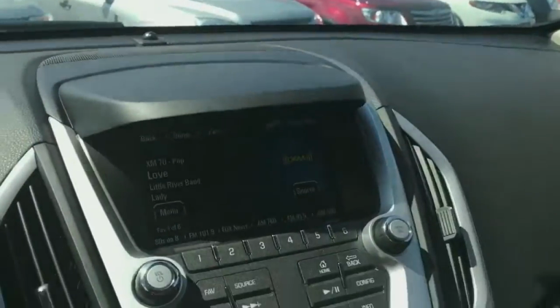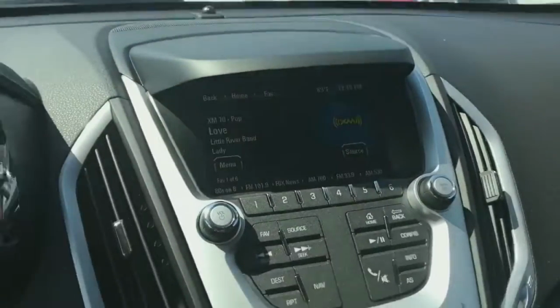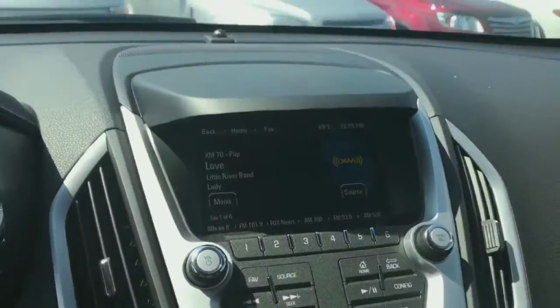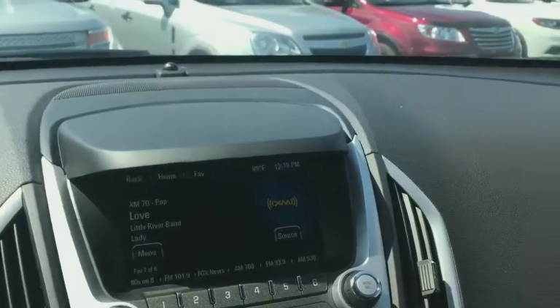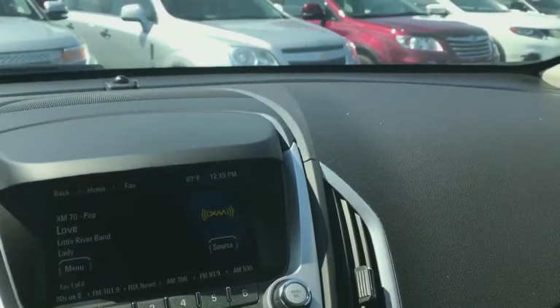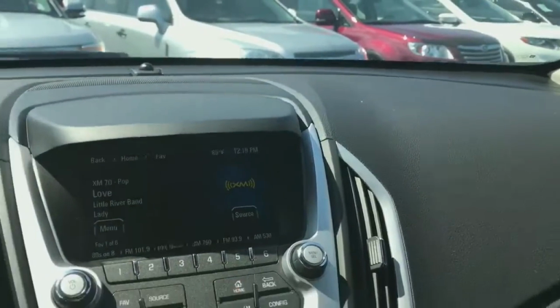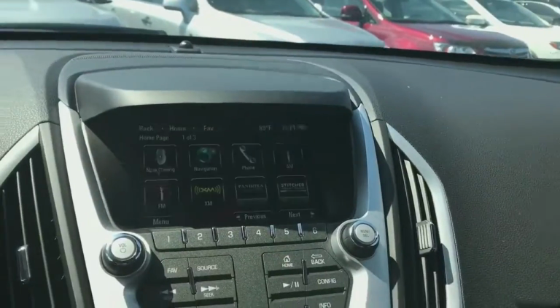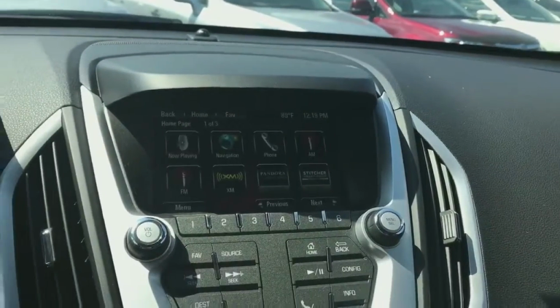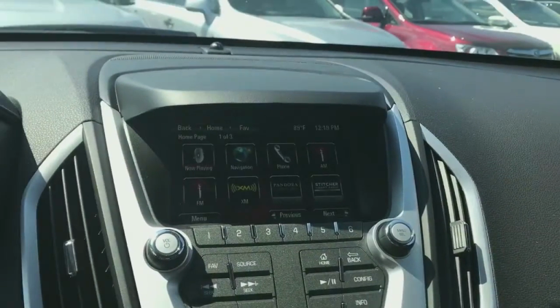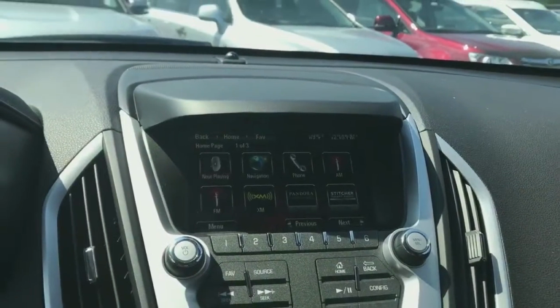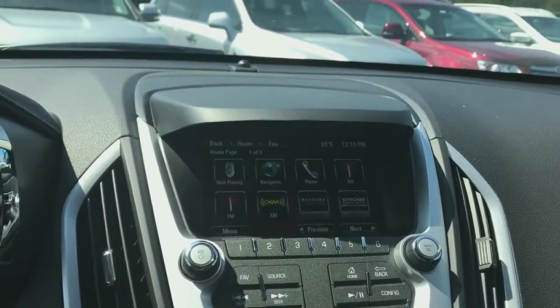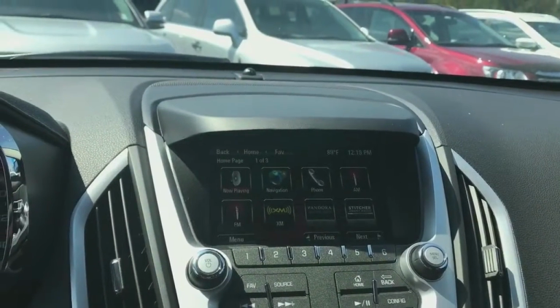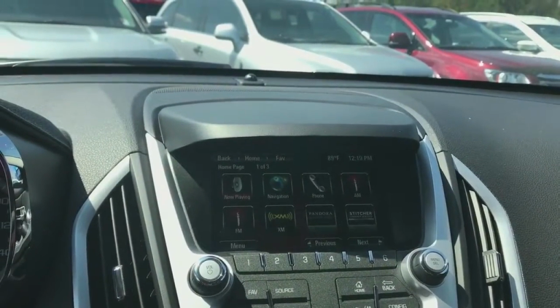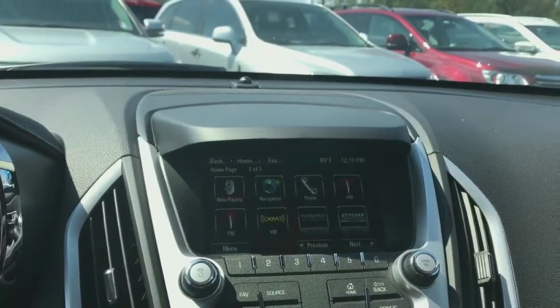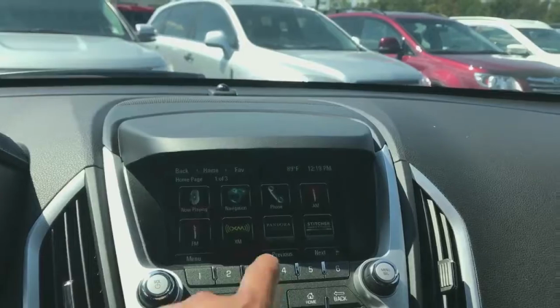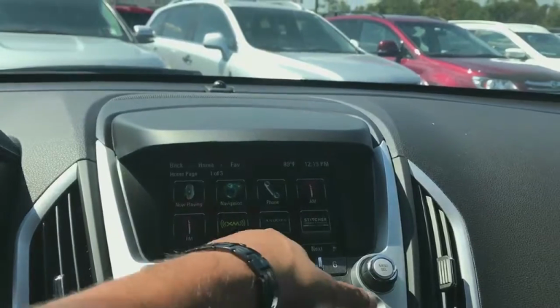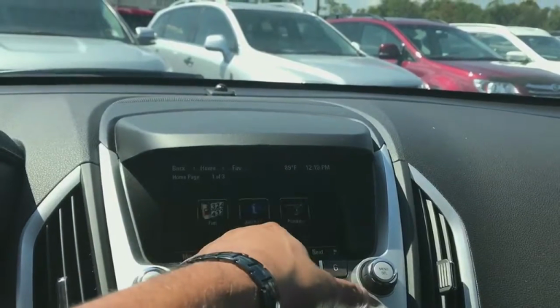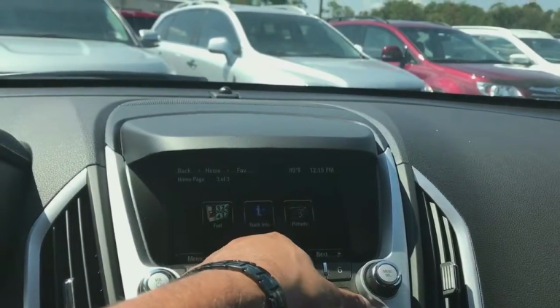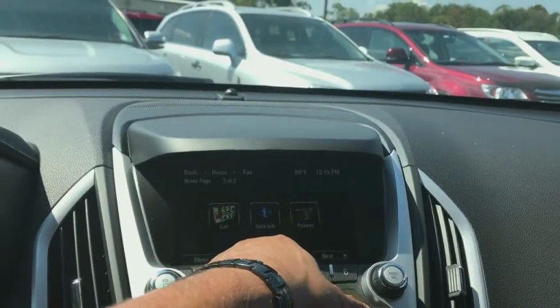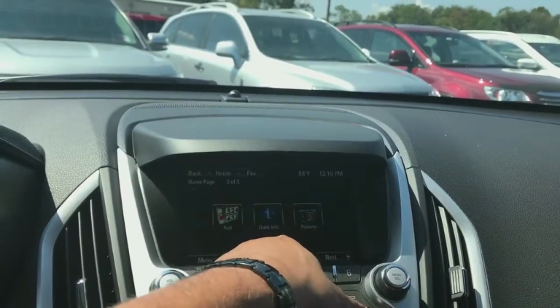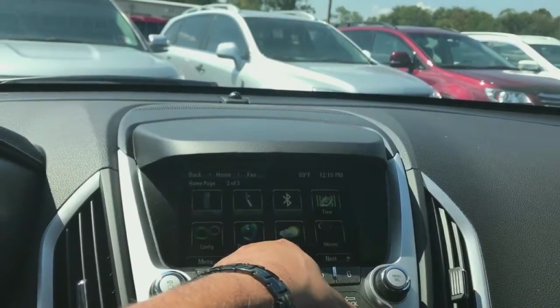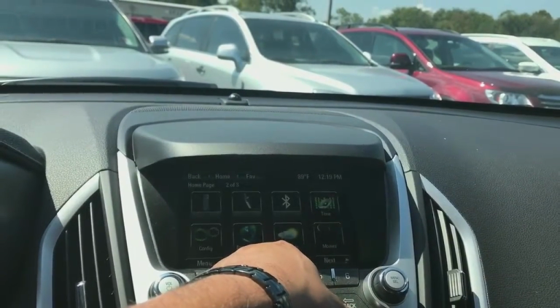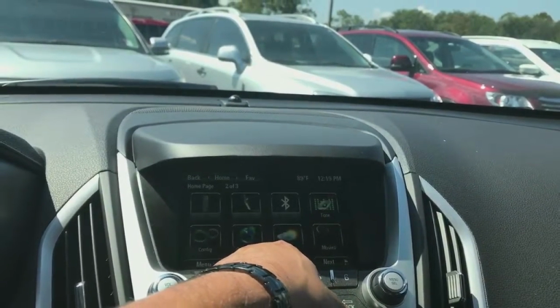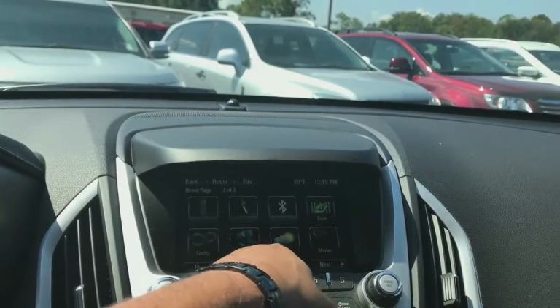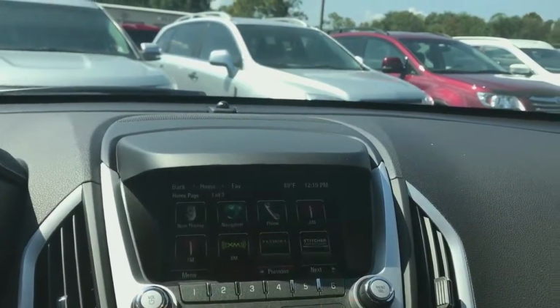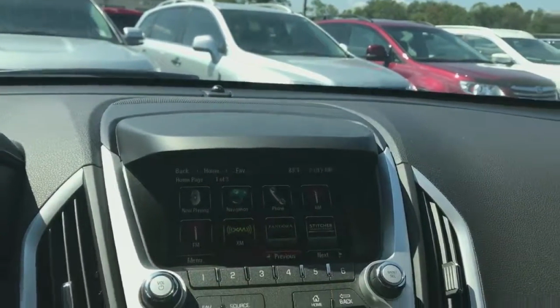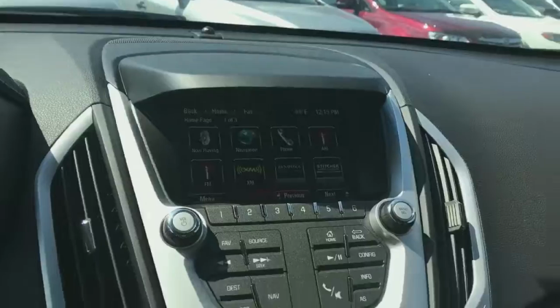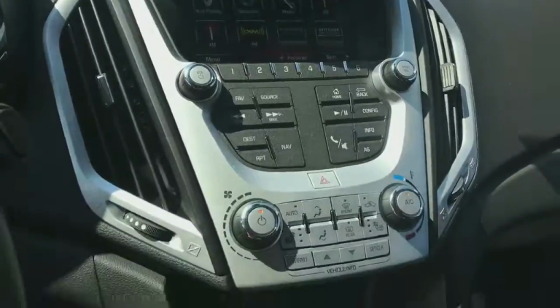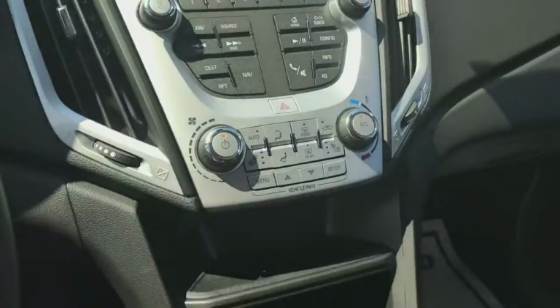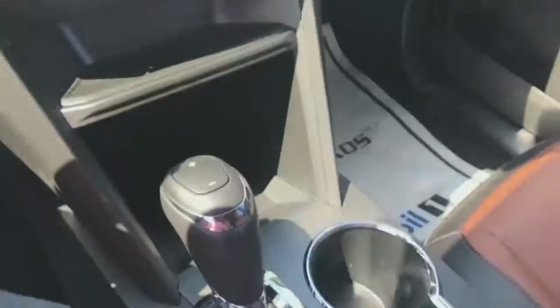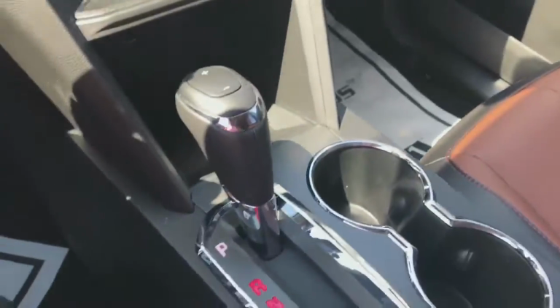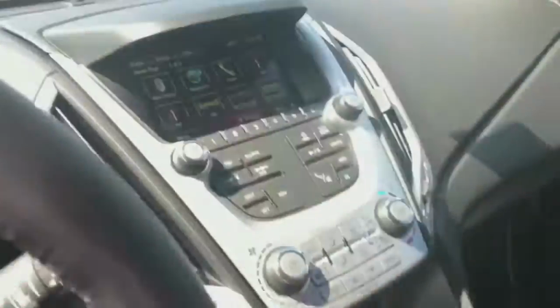And your infotainment system — hit home. It's going to come with phone connectivity, navigation, FM, XM radio. The fuel report lets you know all the gas stations nearby, even gives you a price and a number for you to call. Heated seats, and it is an automatic.